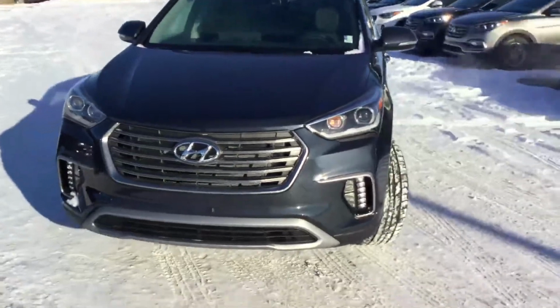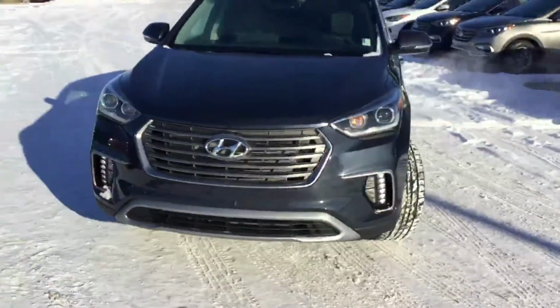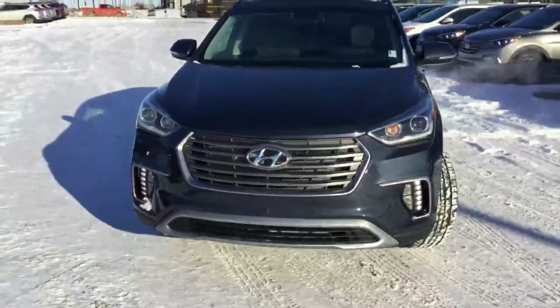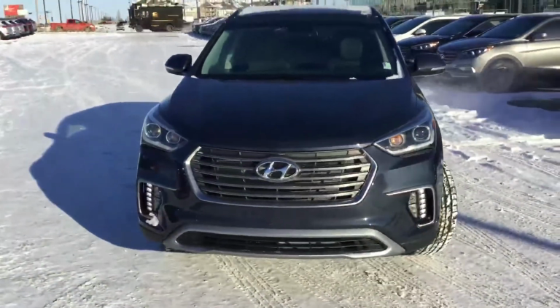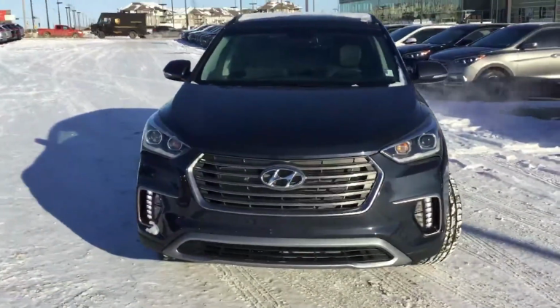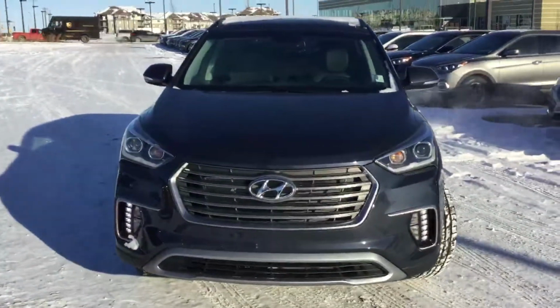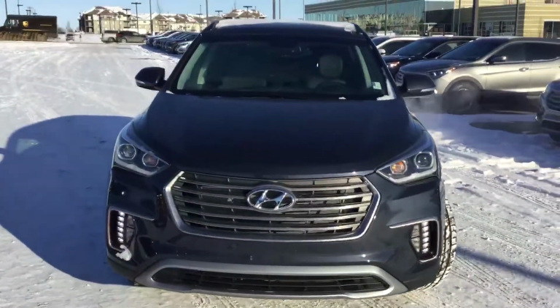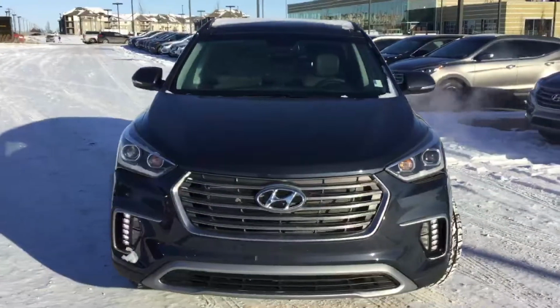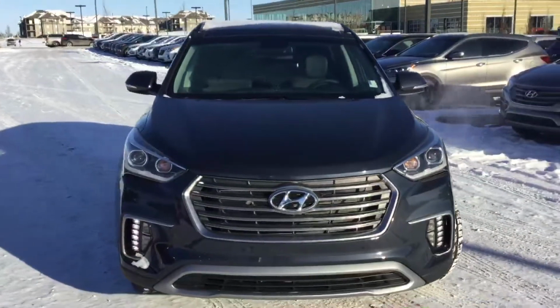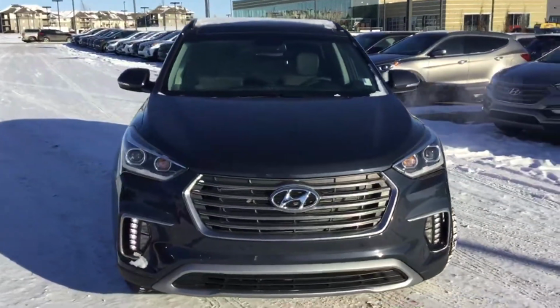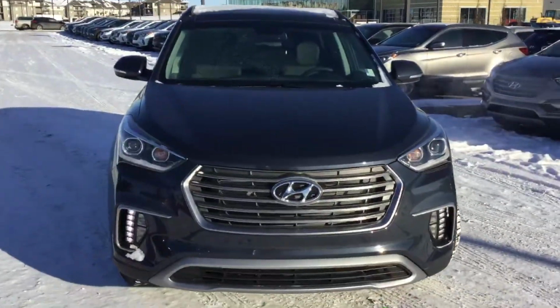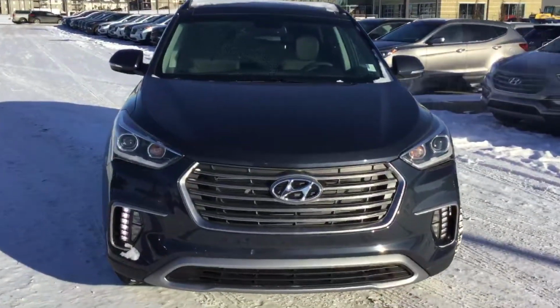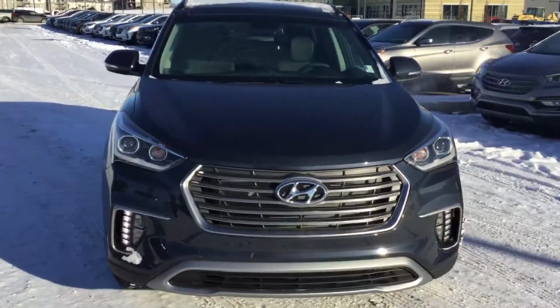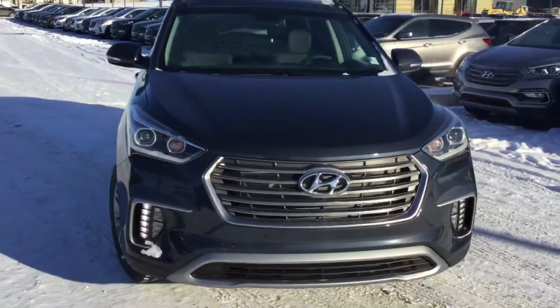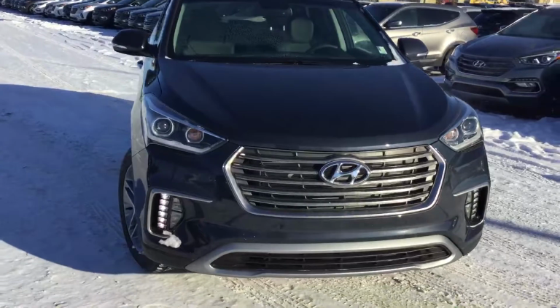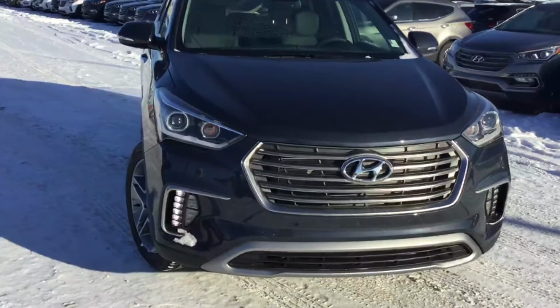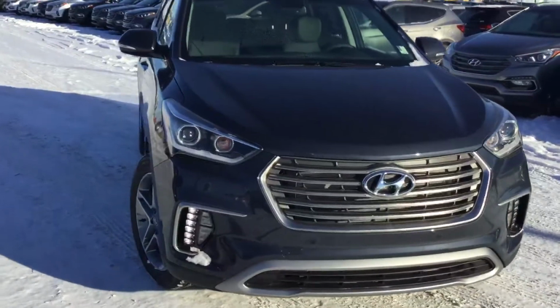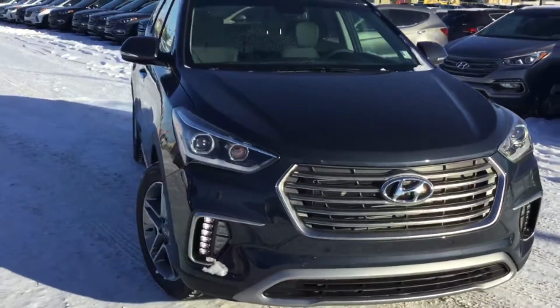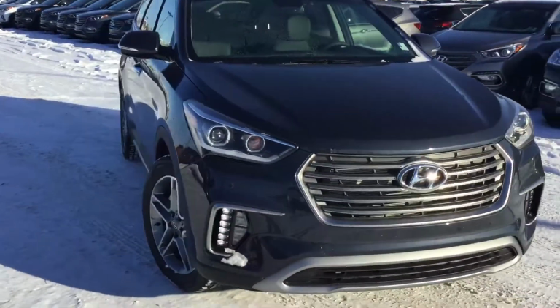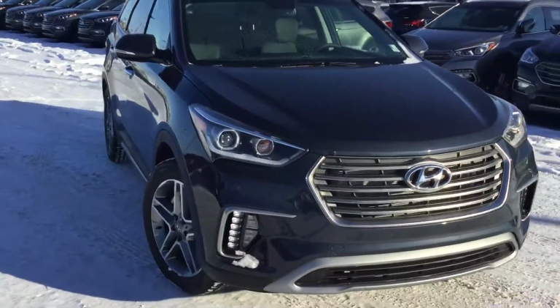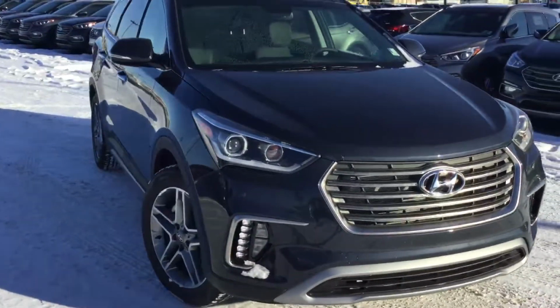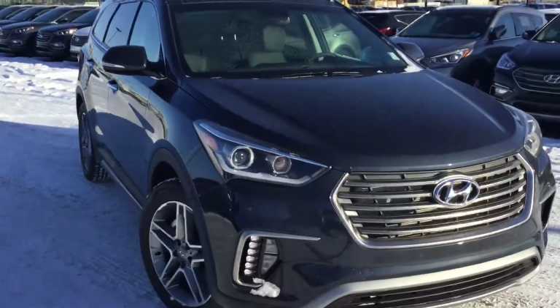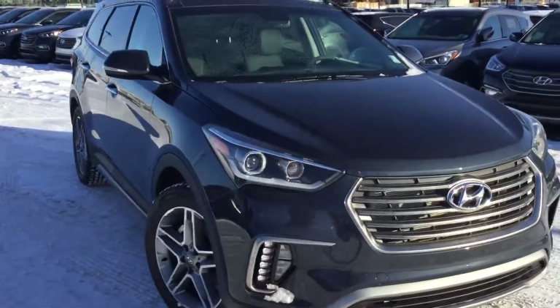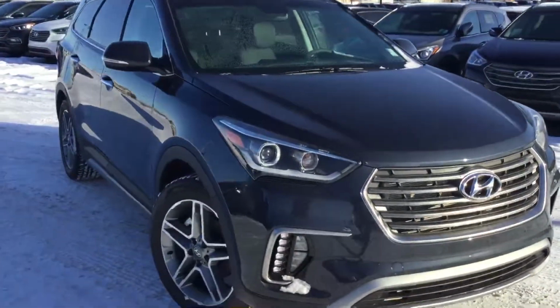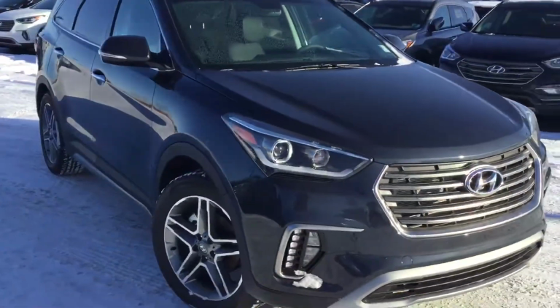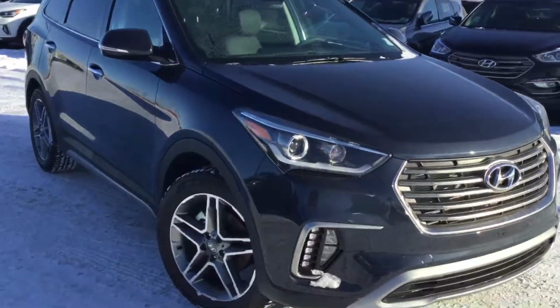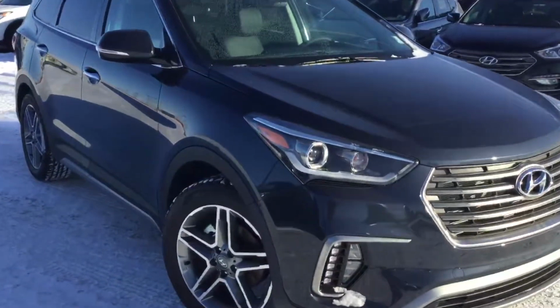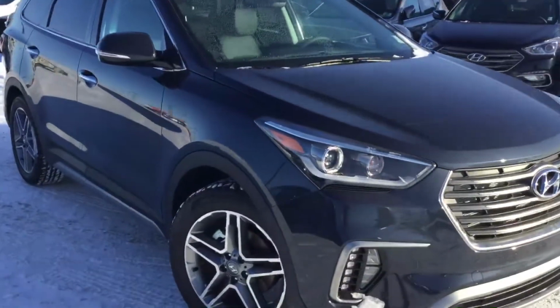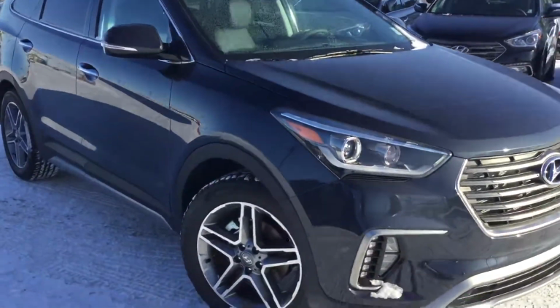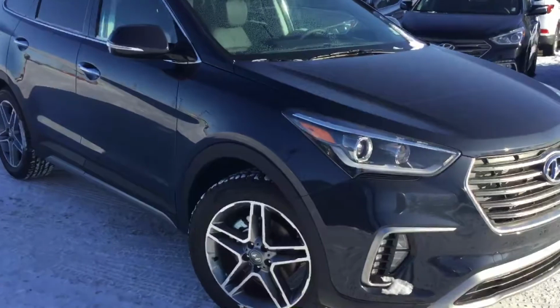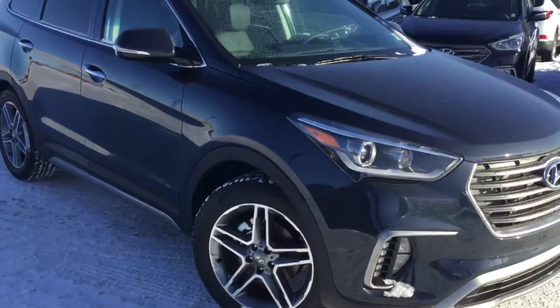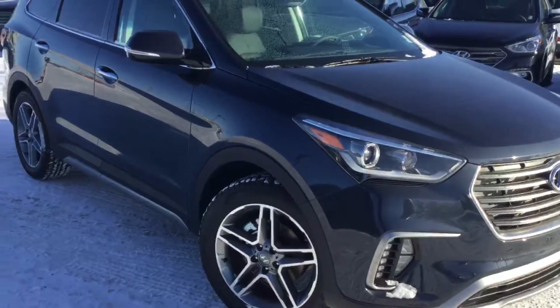So that was the Santa Fe XL 7-passenger. If you do have any other questions, you can always reach me here at River City Hyundai at 780-371-3700. My name is Alex. I hope you have a great day.